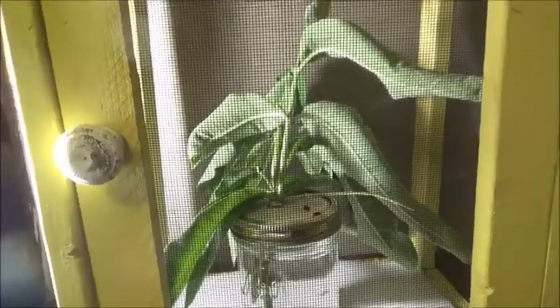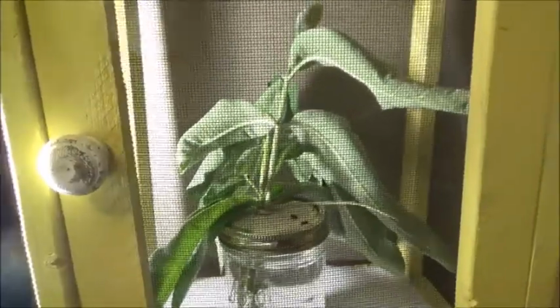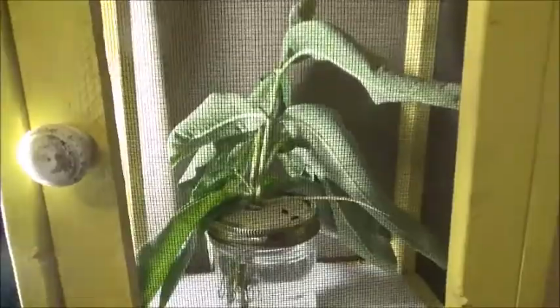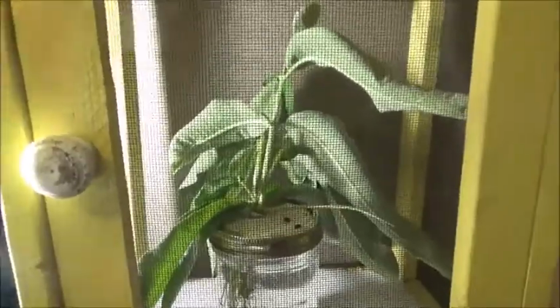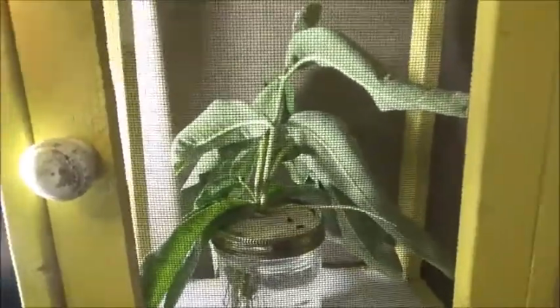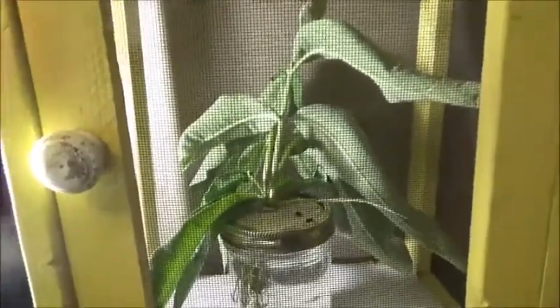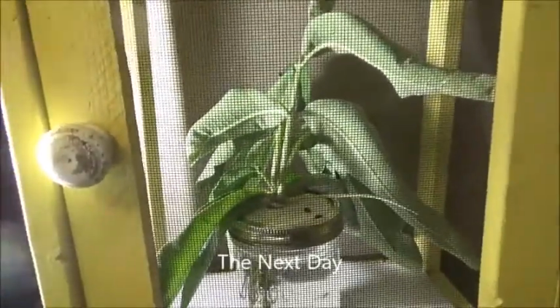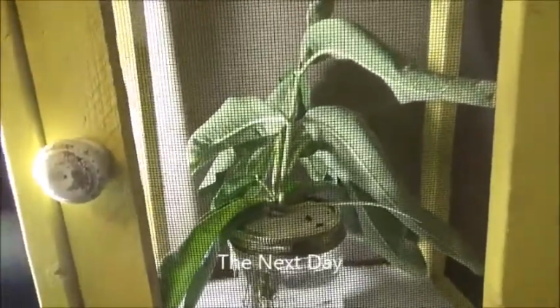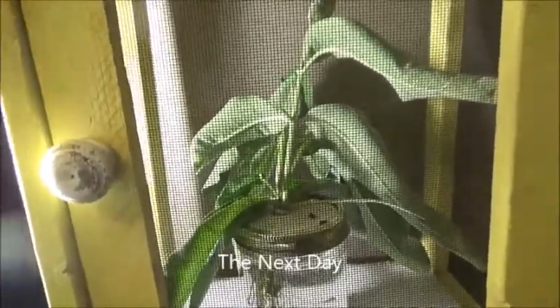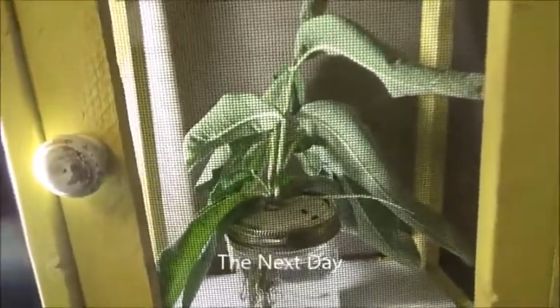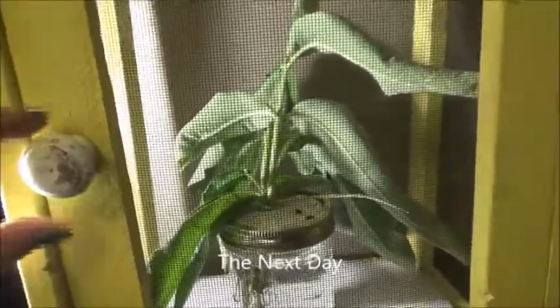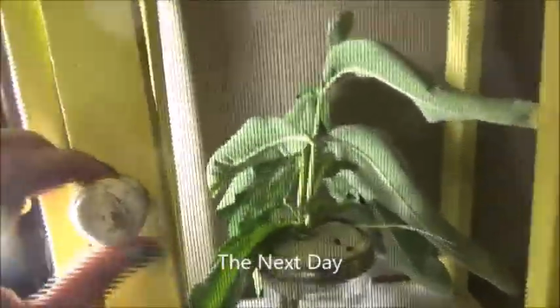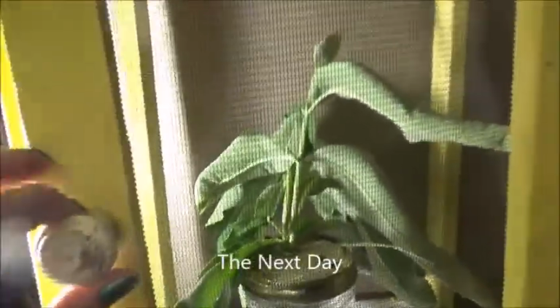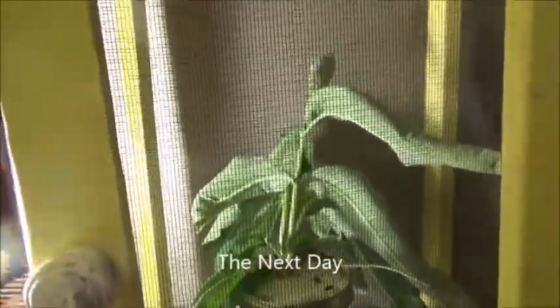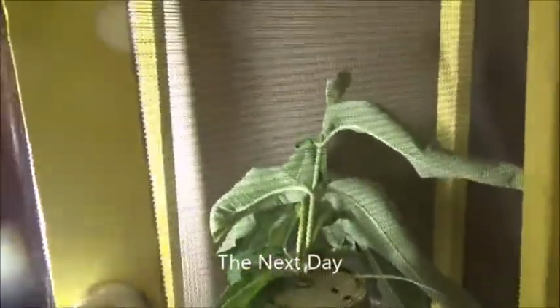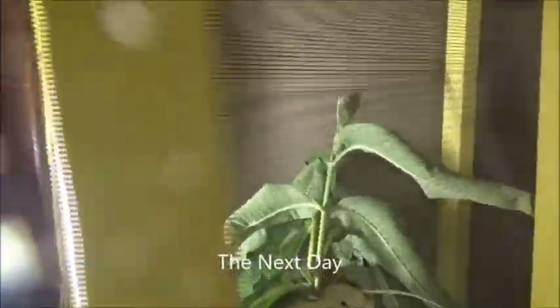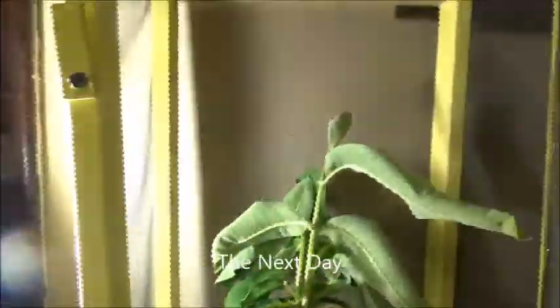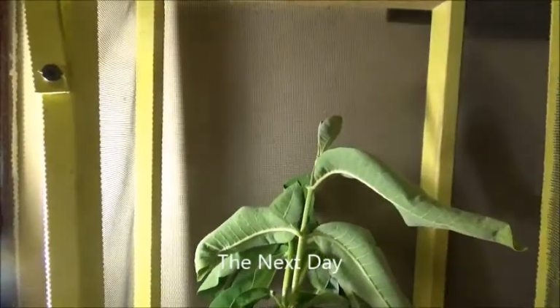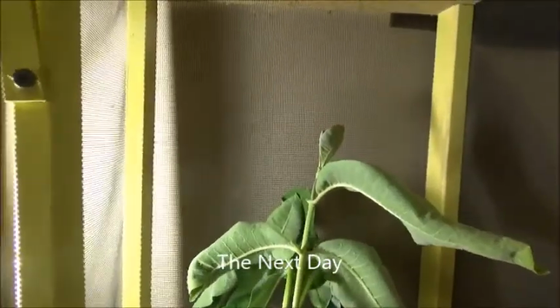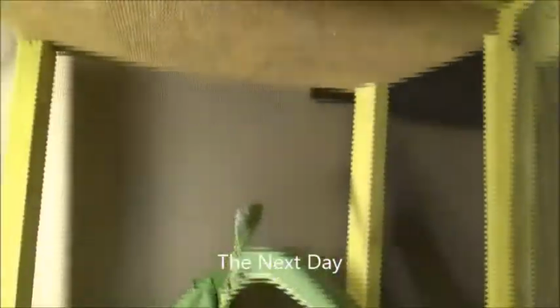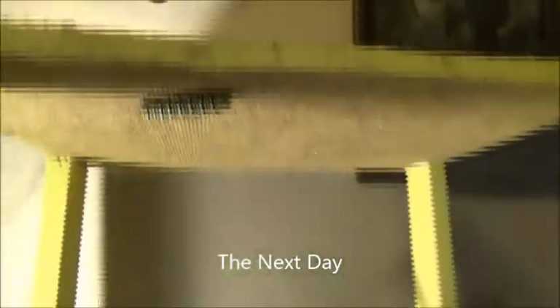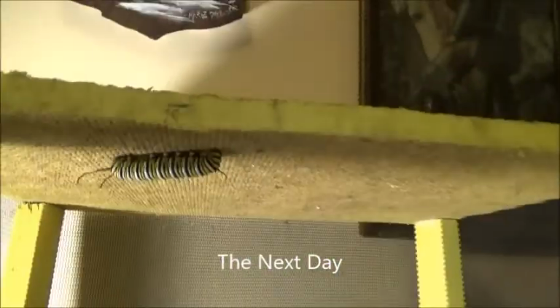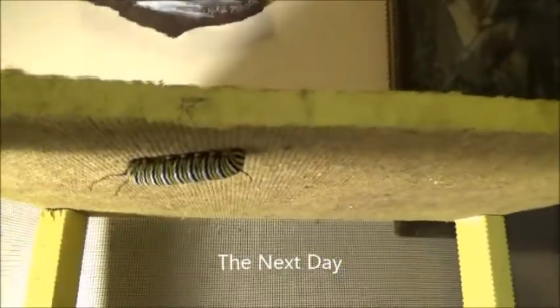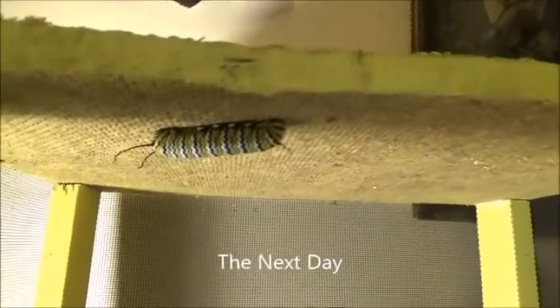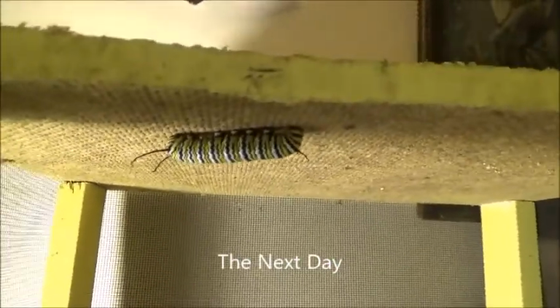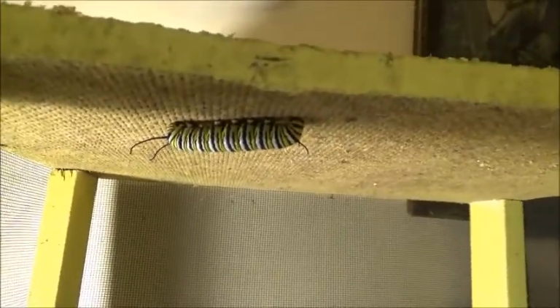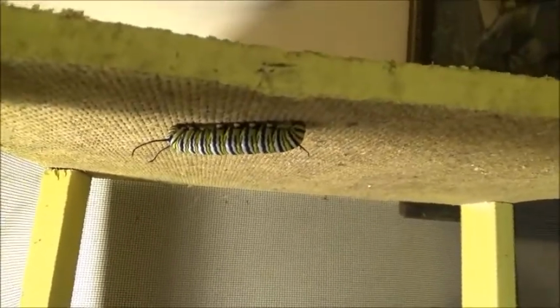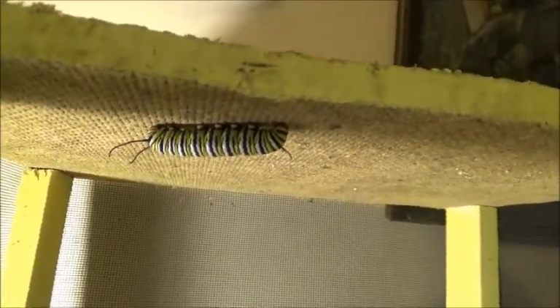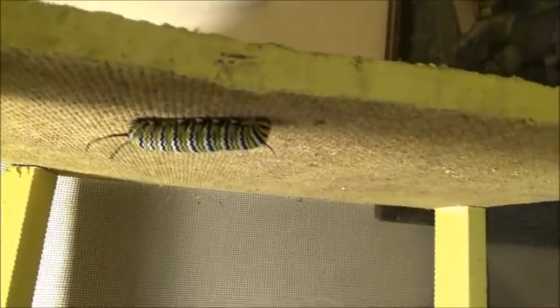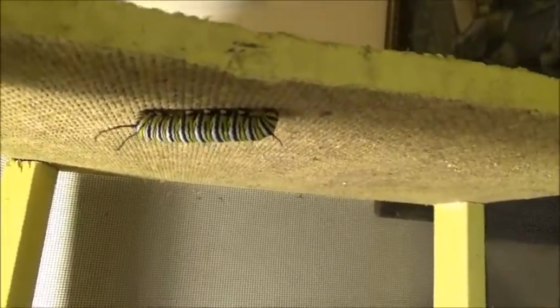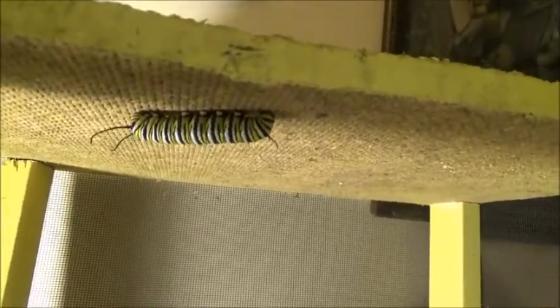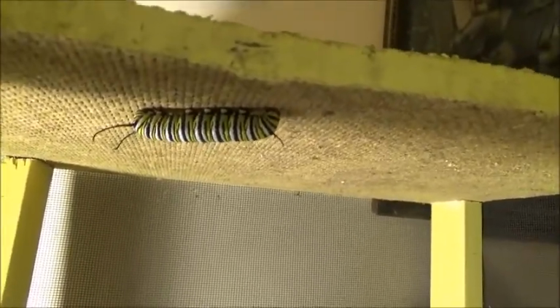I was looking for that caterpillar and I didn't see it on the leaves. I opened the door and it had crawled to the top, so it's getting ready to turn into a chrysalis.